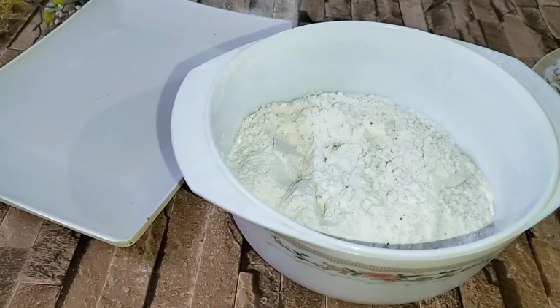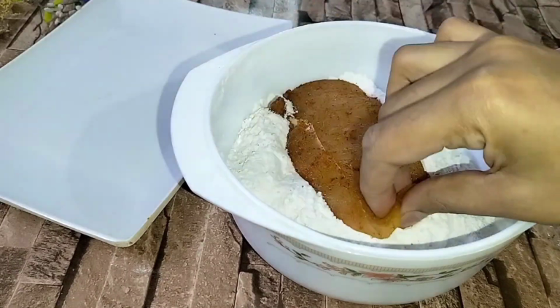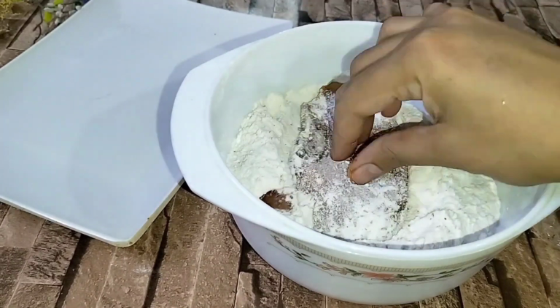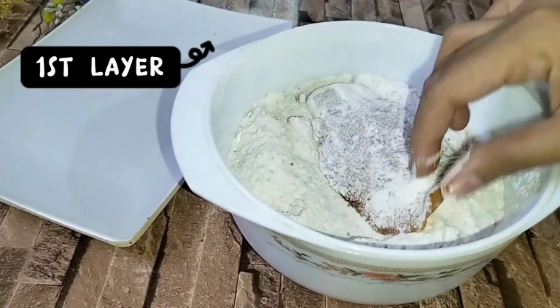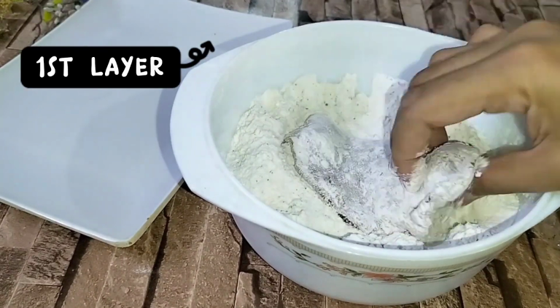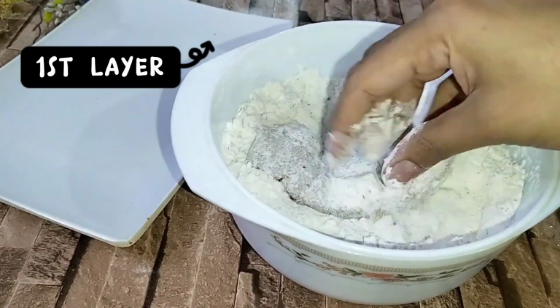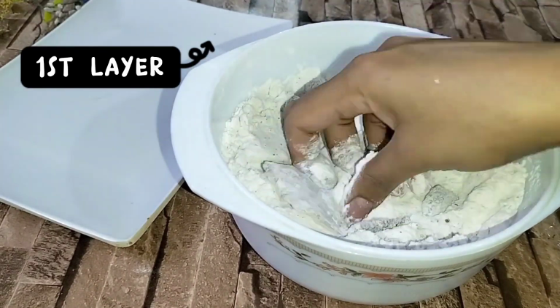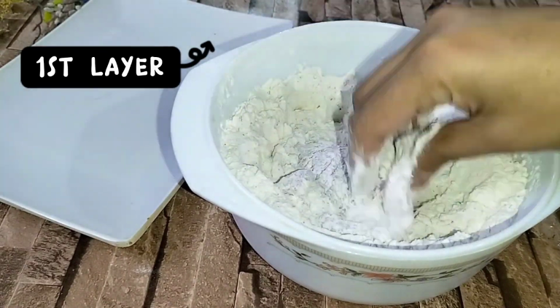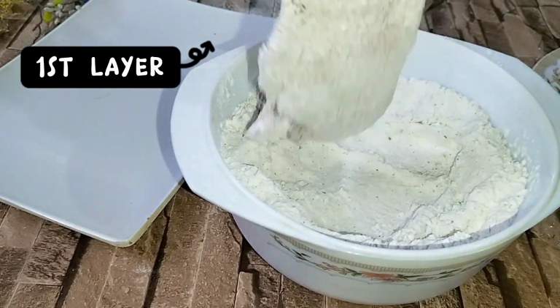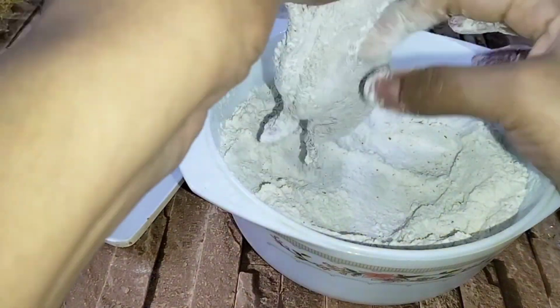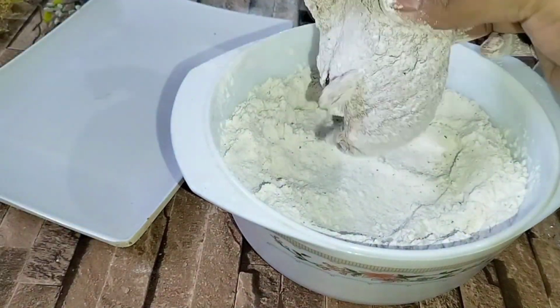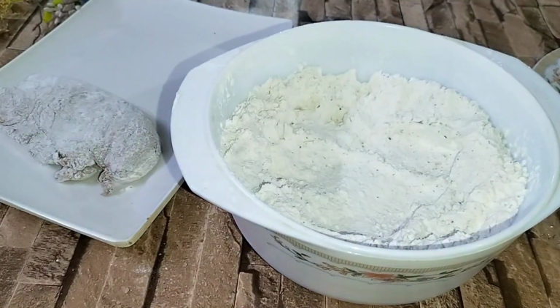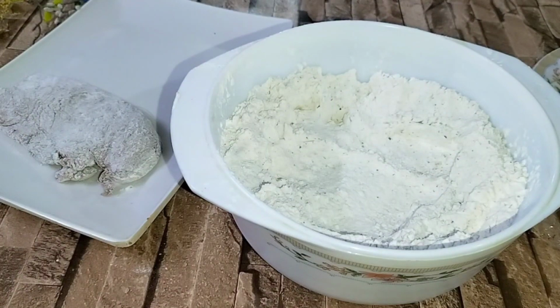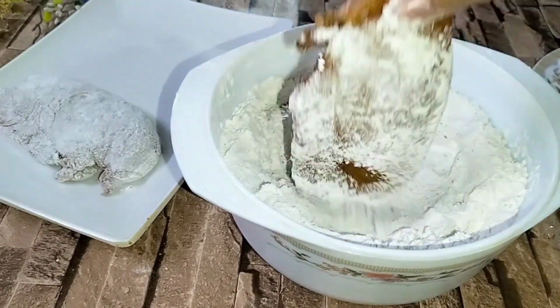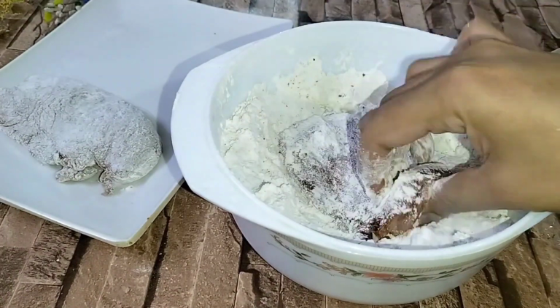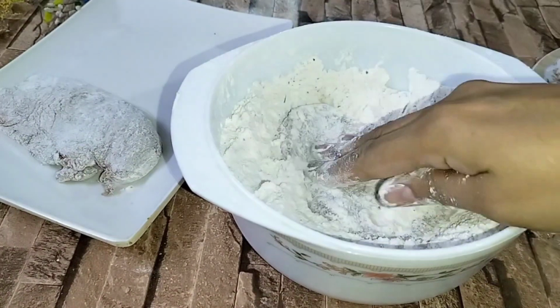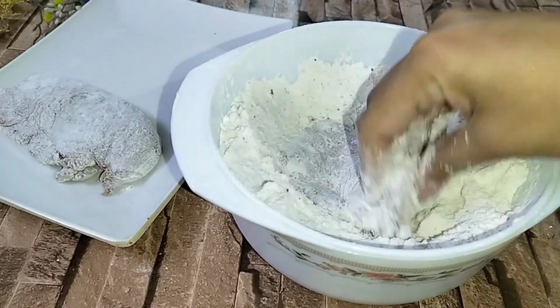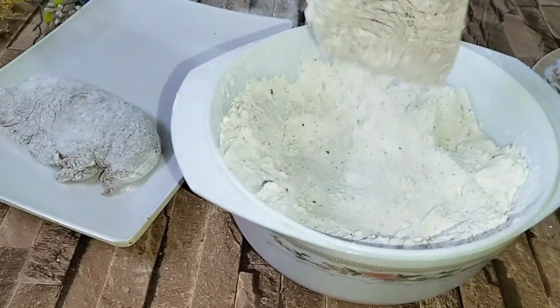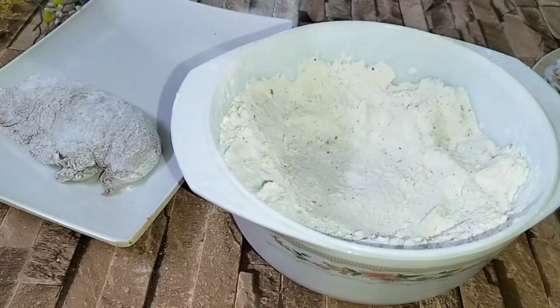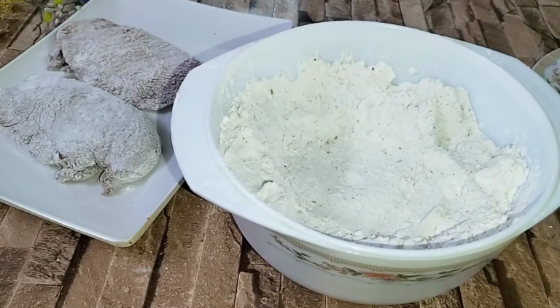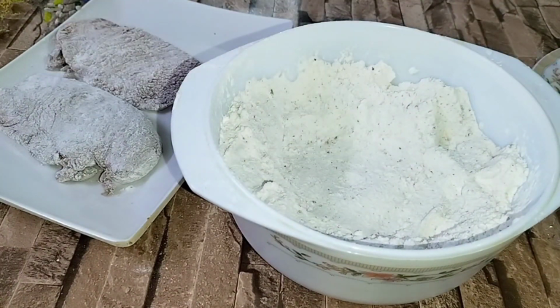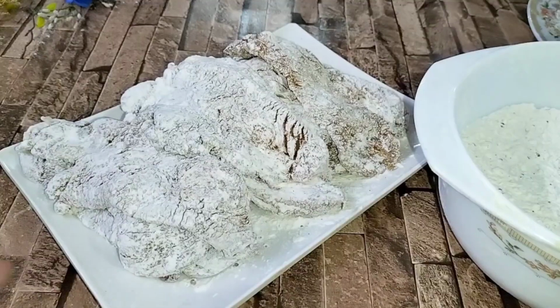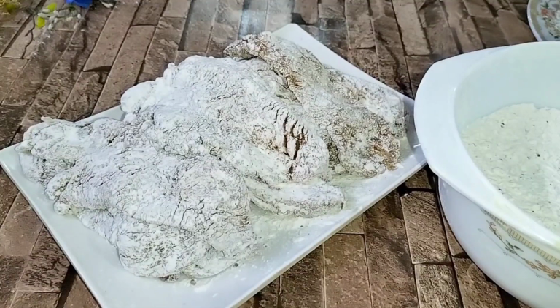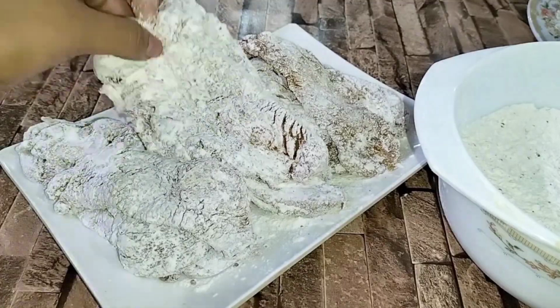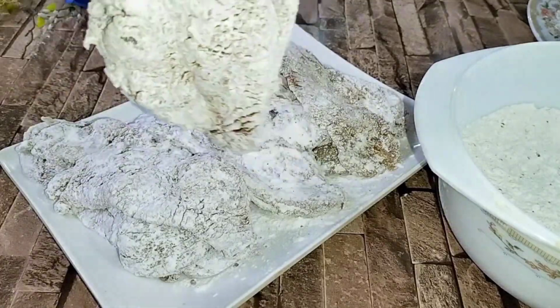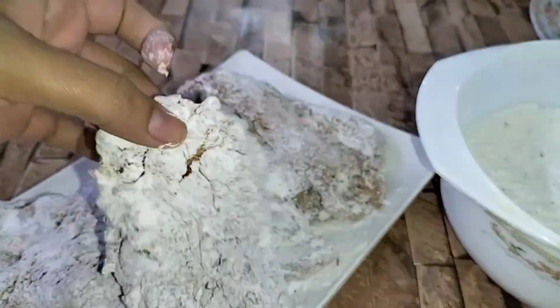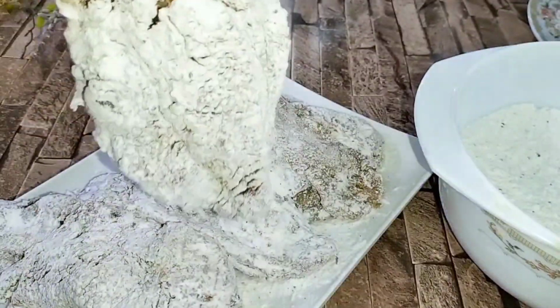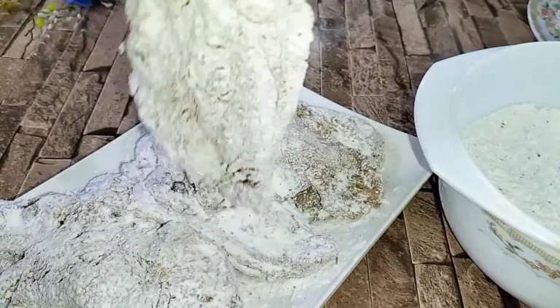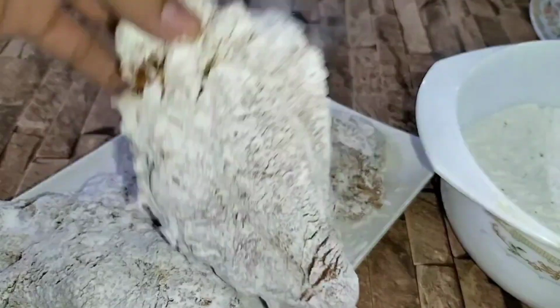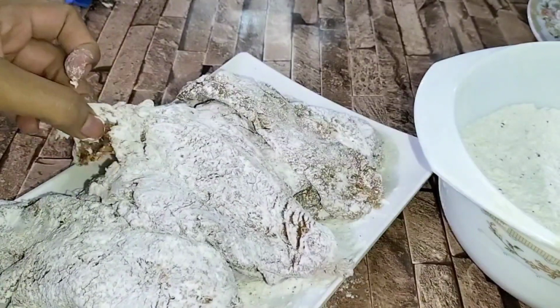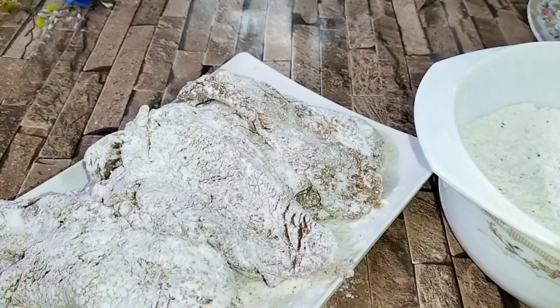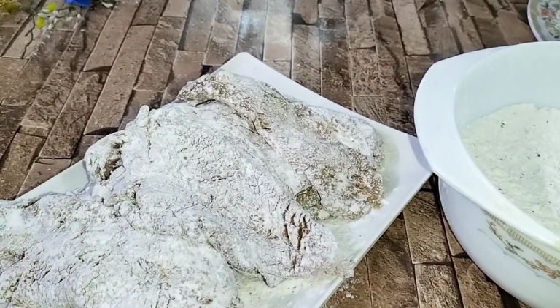Now we will give the chicken its first layer. We will coat it, press it, tap it, and remove it. We will do all the chicken pieces like this. The first layer looks like the mixture we have made.